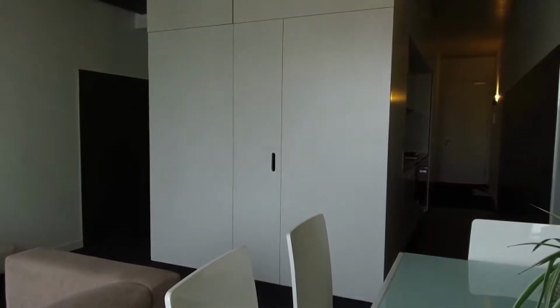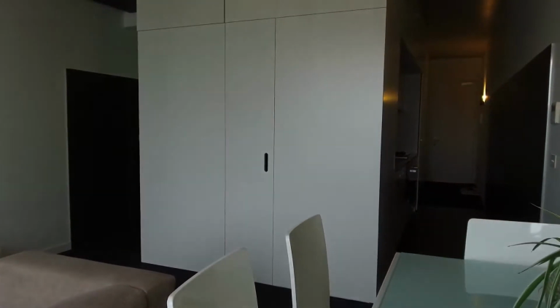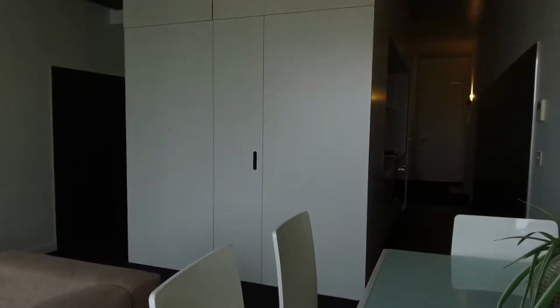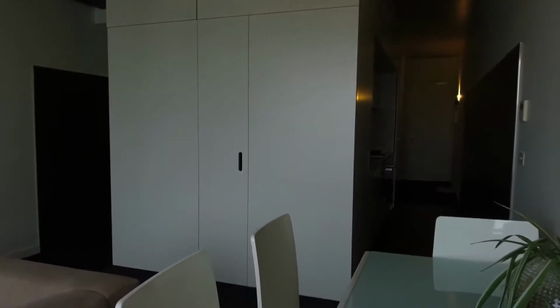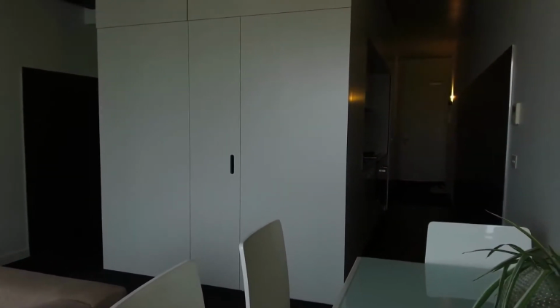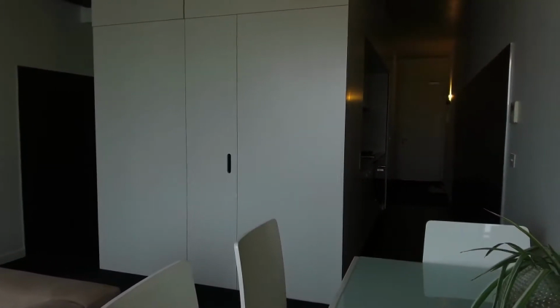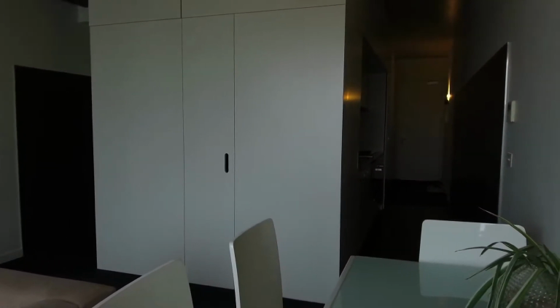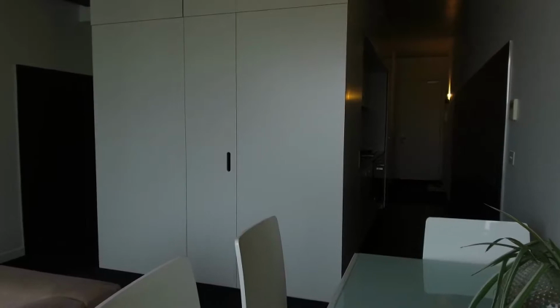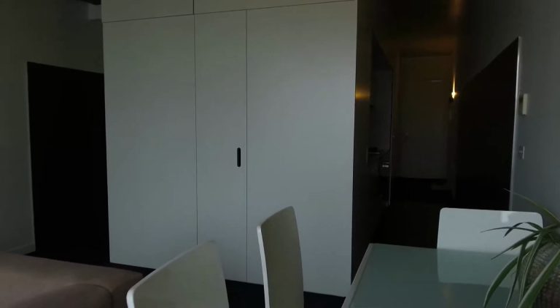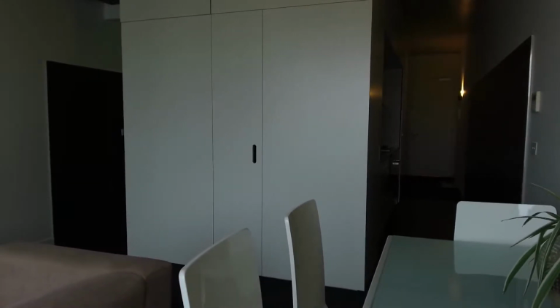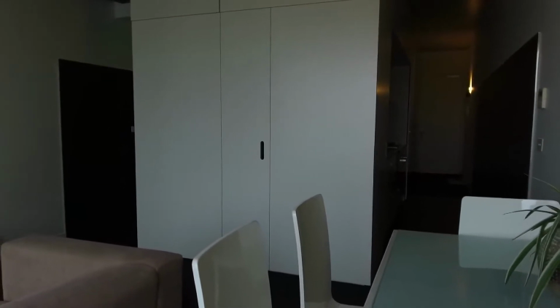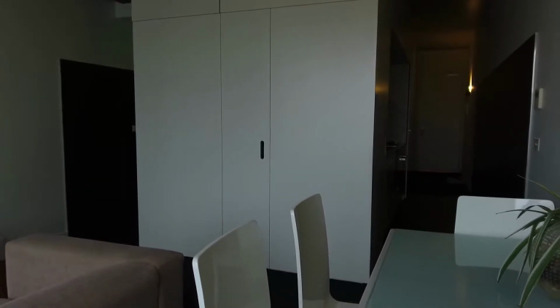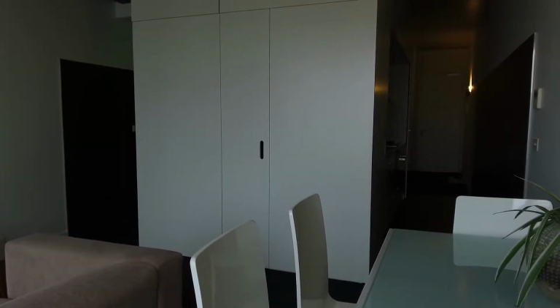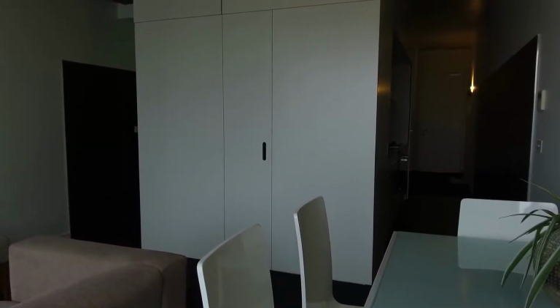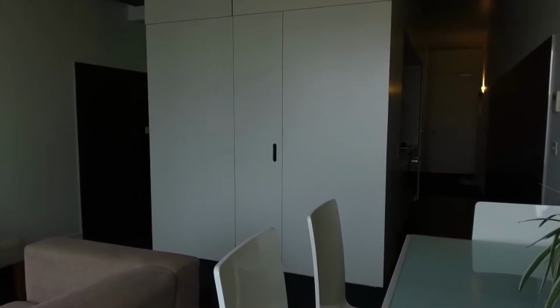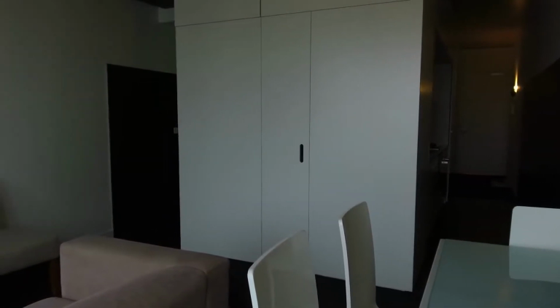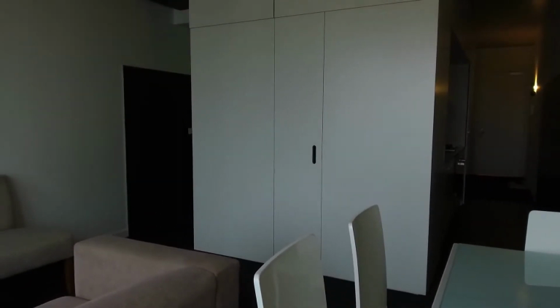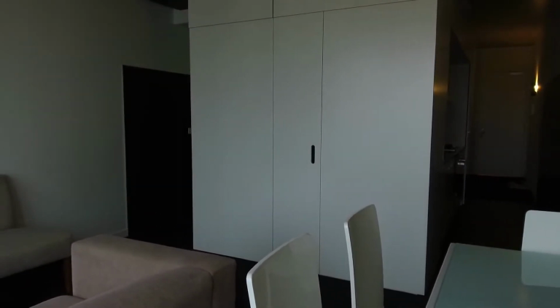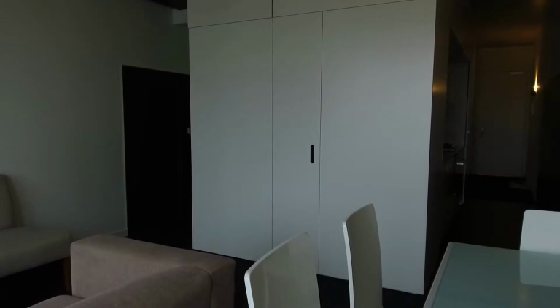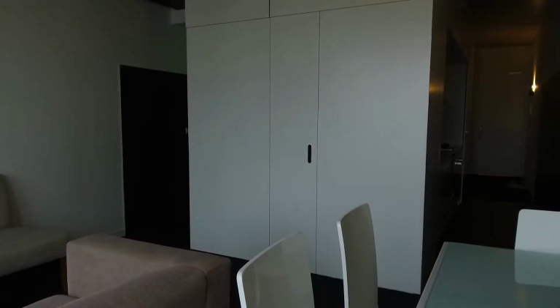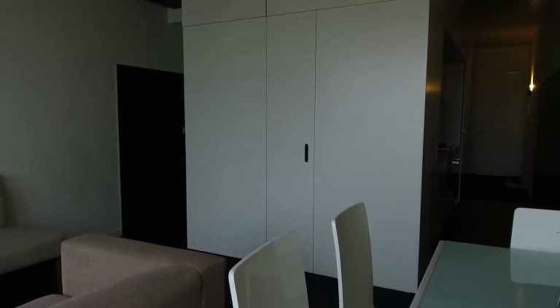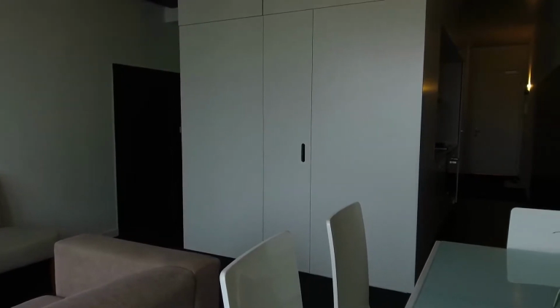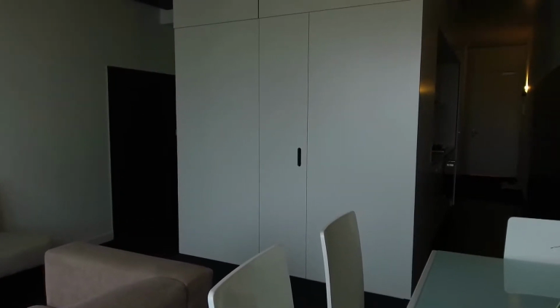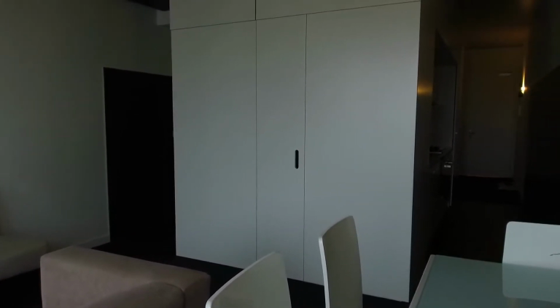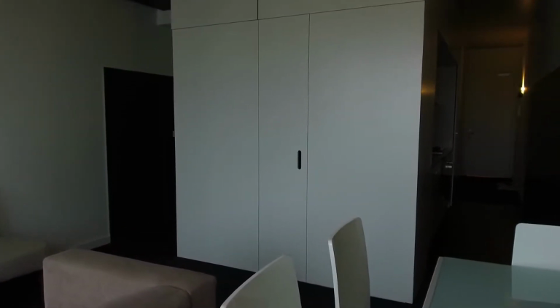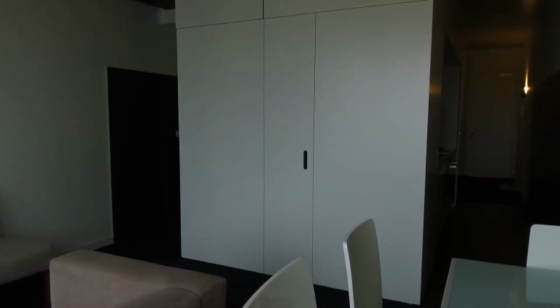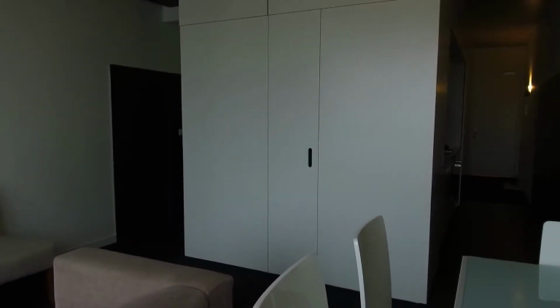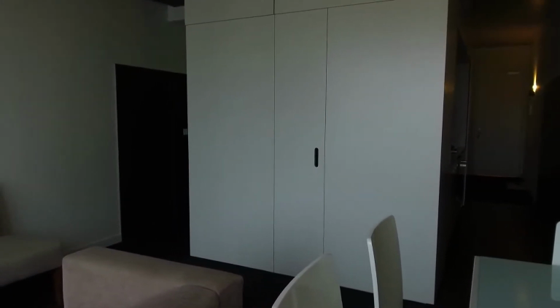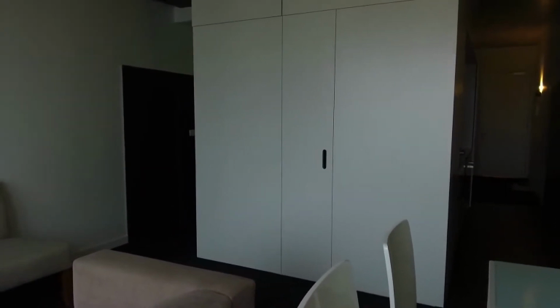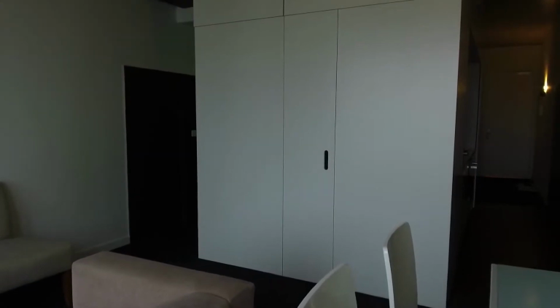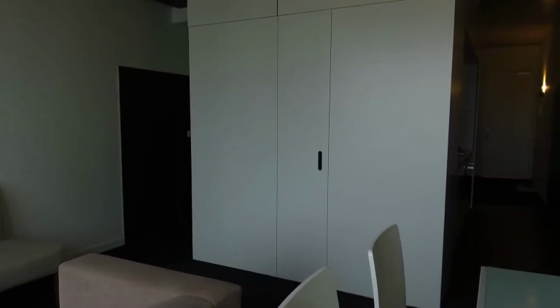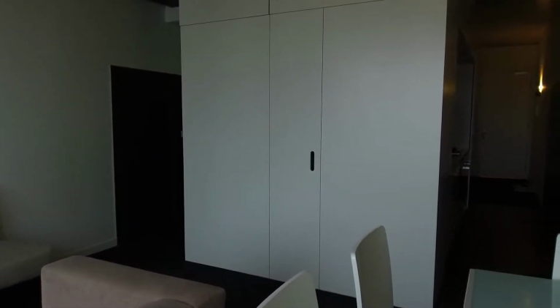It is a fully finished one-bedroom property. I wanted to start off by pointing out the layout. We're currently standing within the living and dining area. Straight ahead over to our right we have the kitchen leading to the entryway. Over to our left we have the bathroom which also connects to the bedroom.